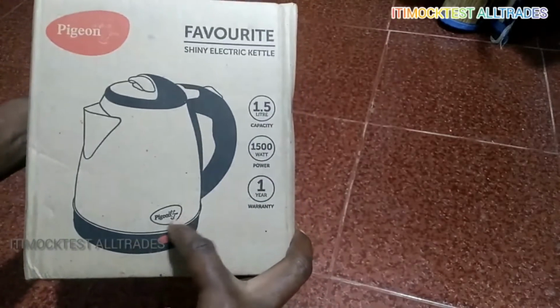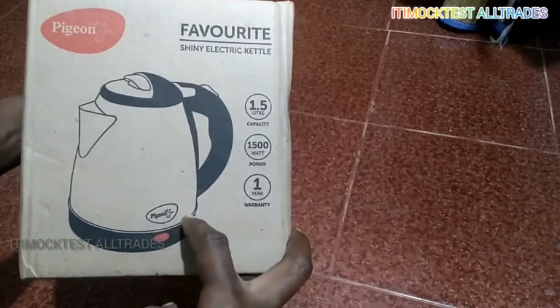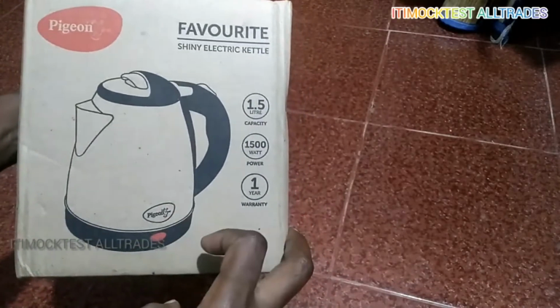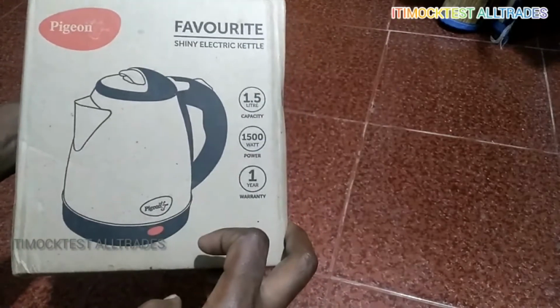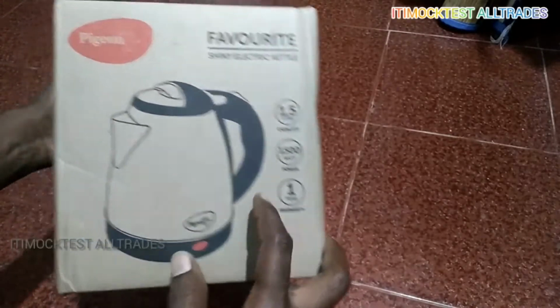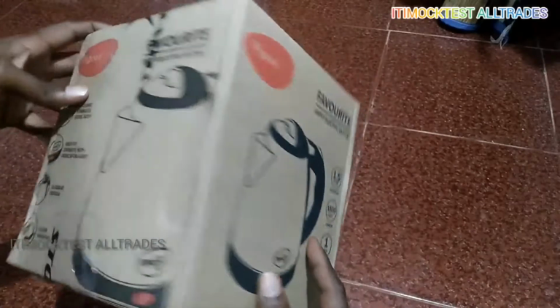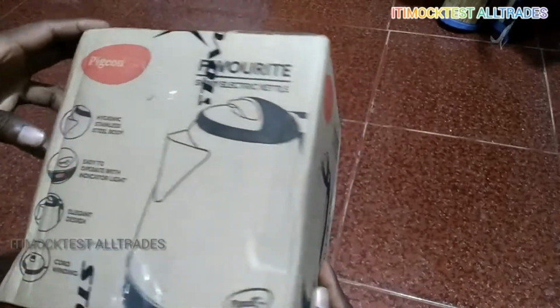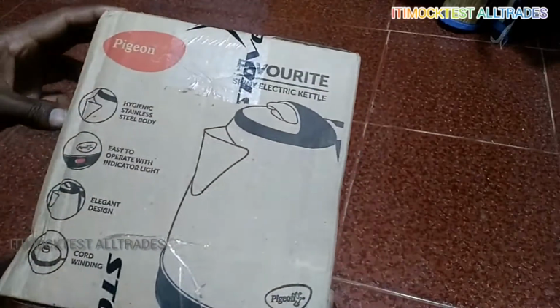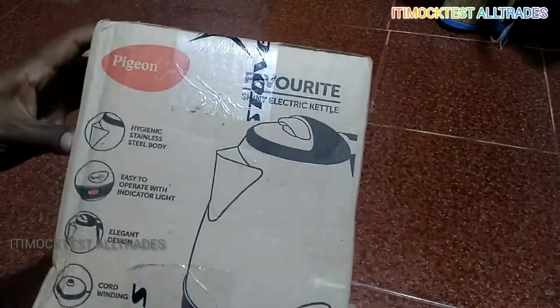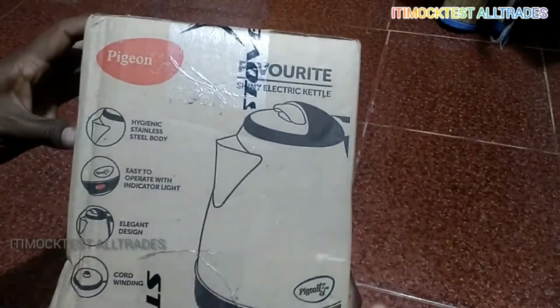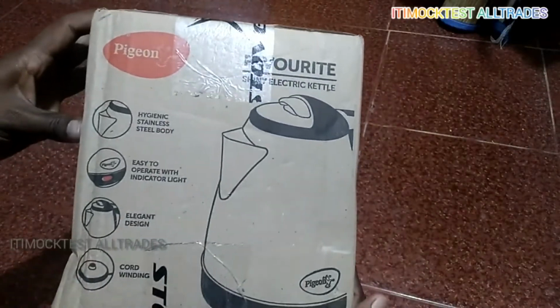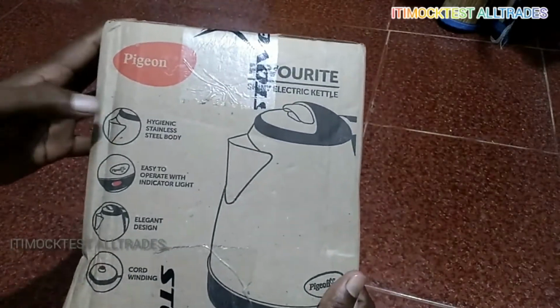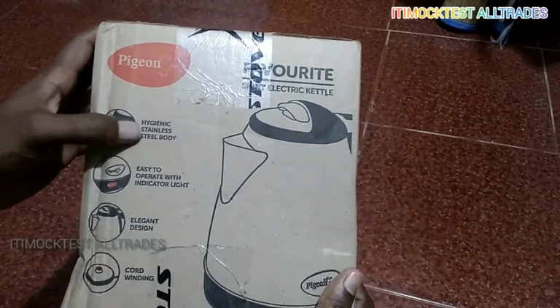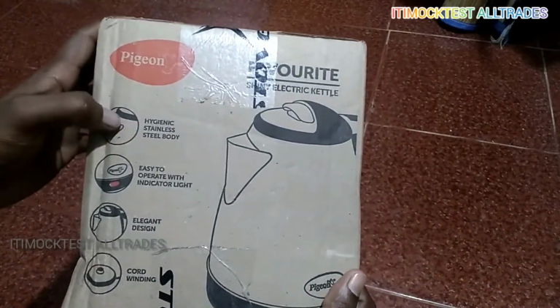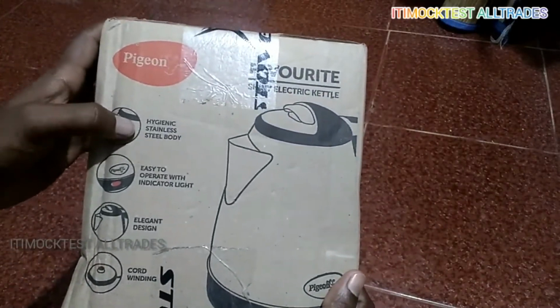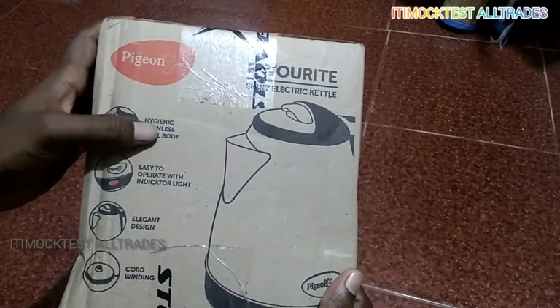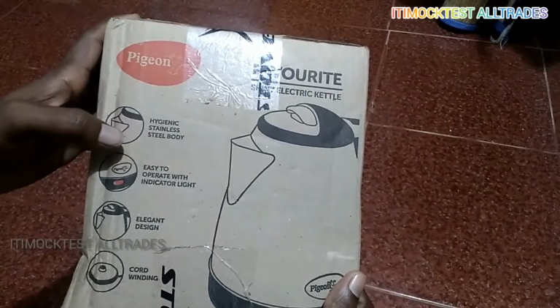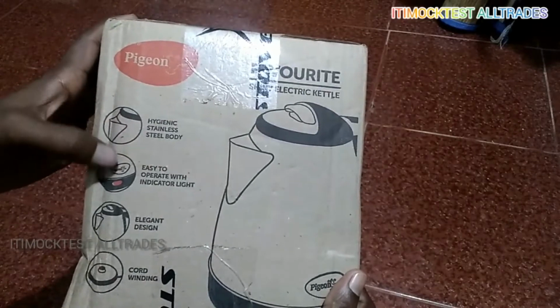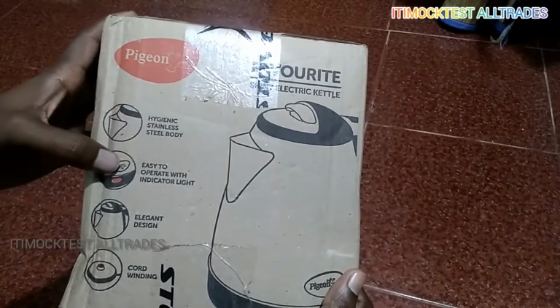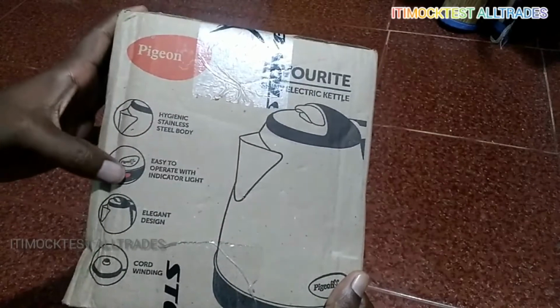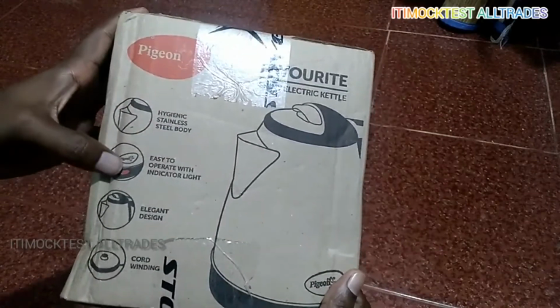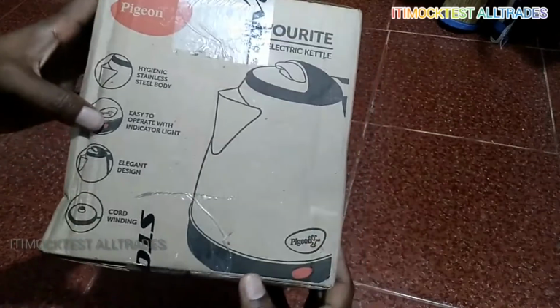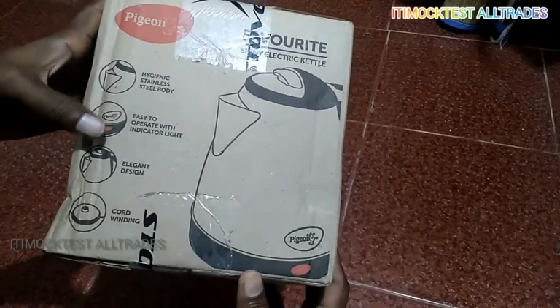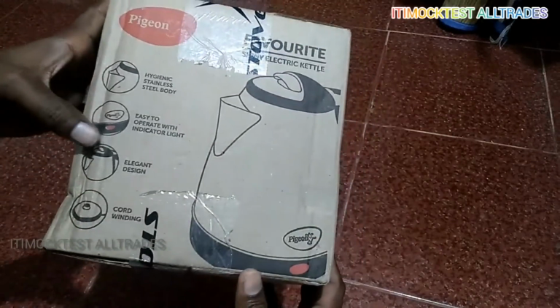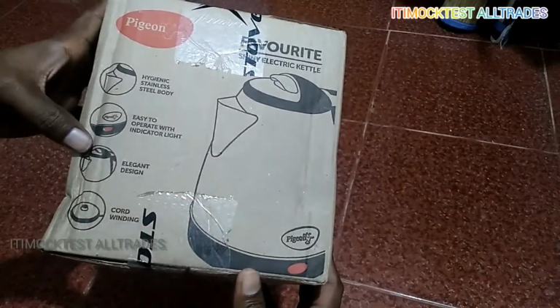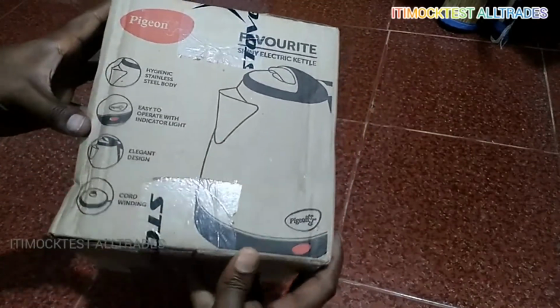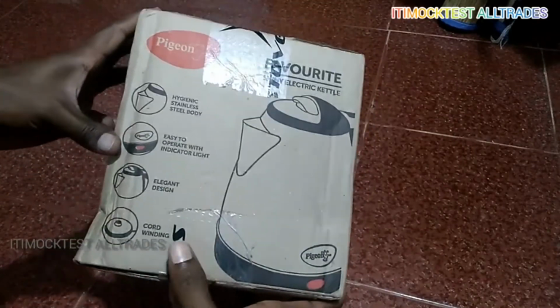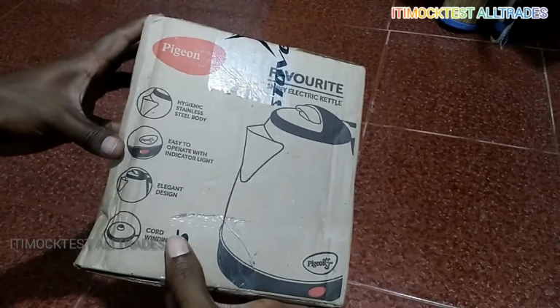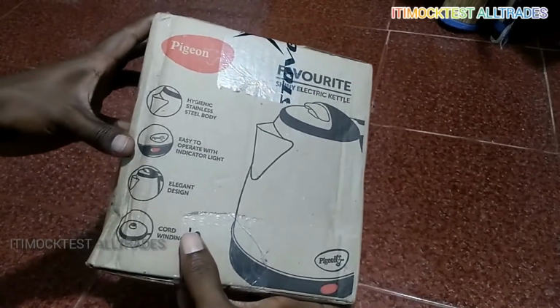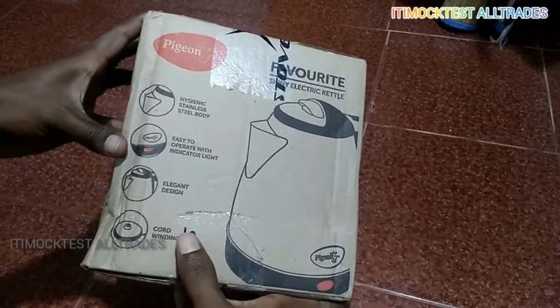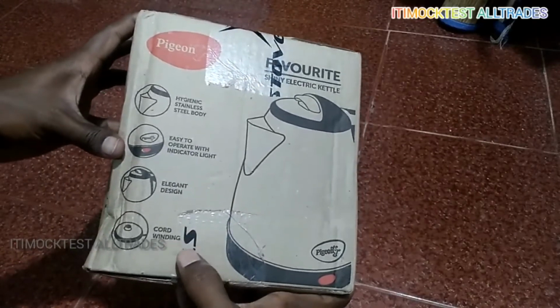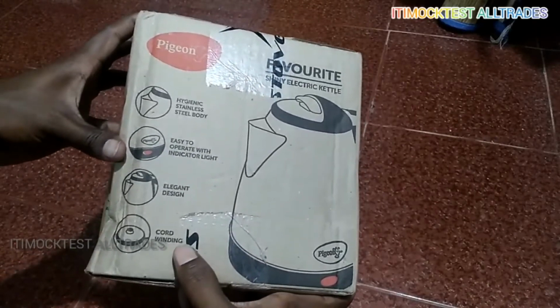It is very cheap and has a hygienic stainless steel body. It is easy to operate, with an indicator light and an elongated design with cord winding.